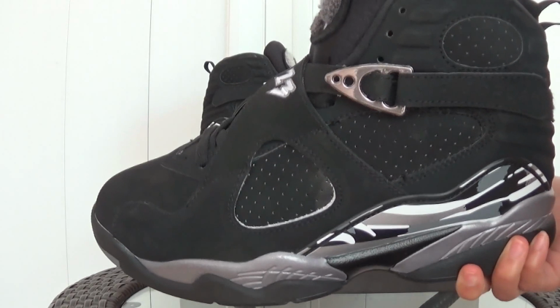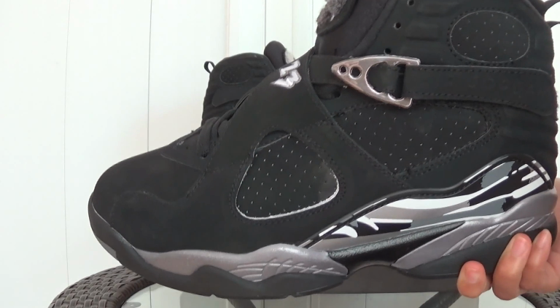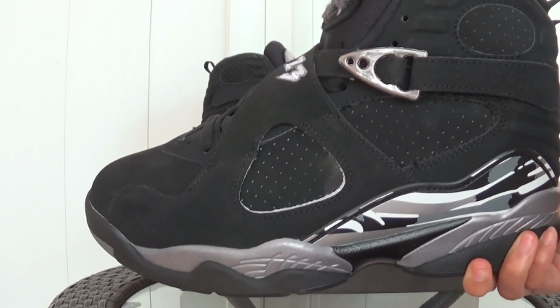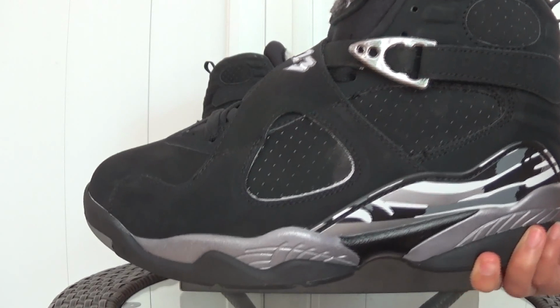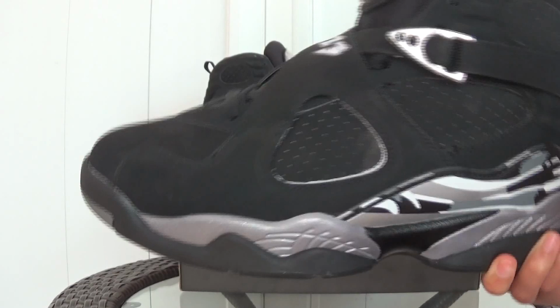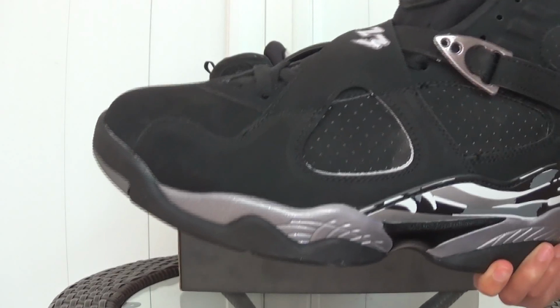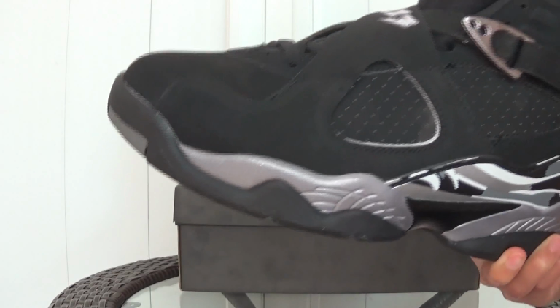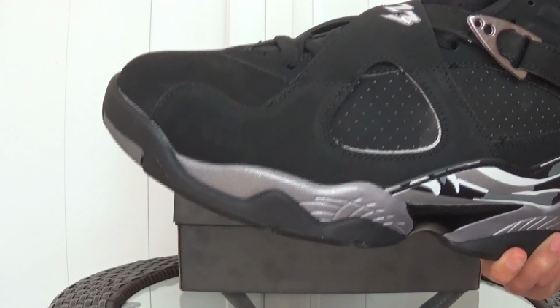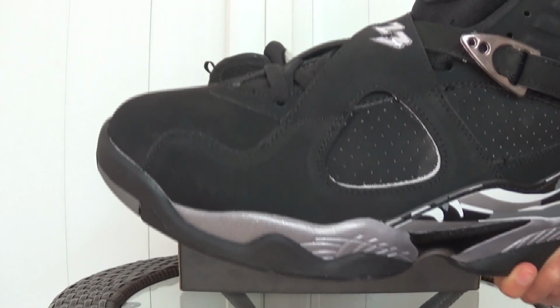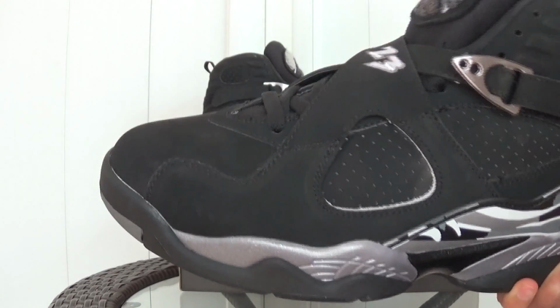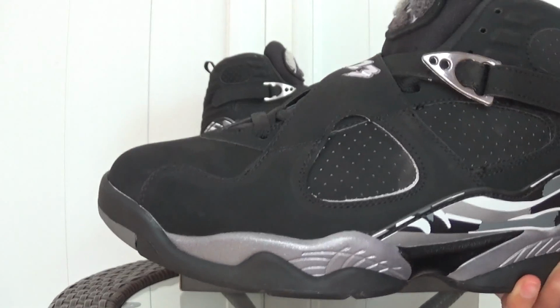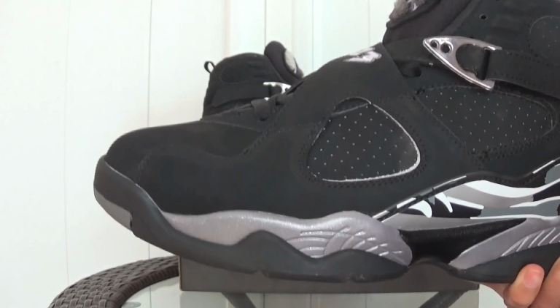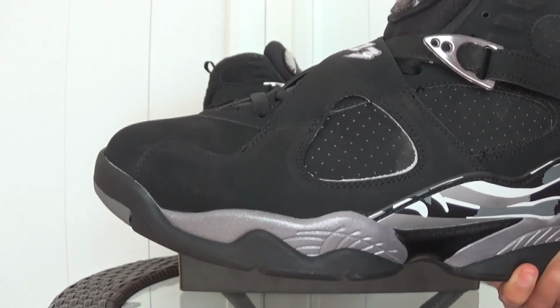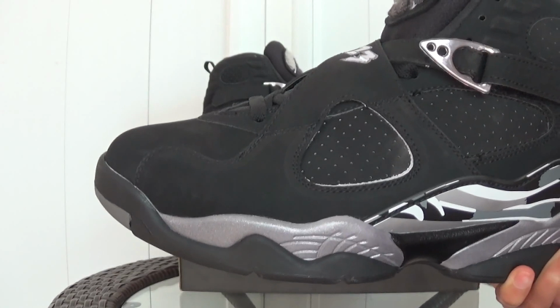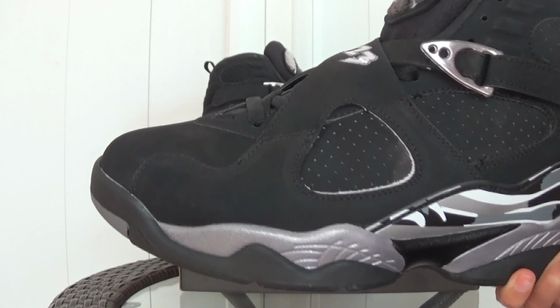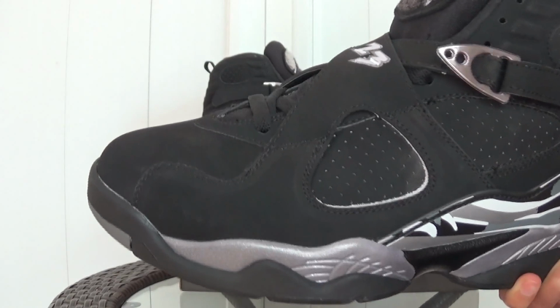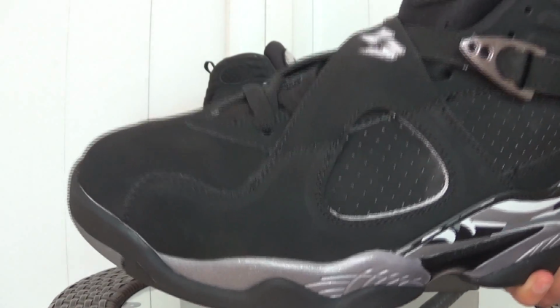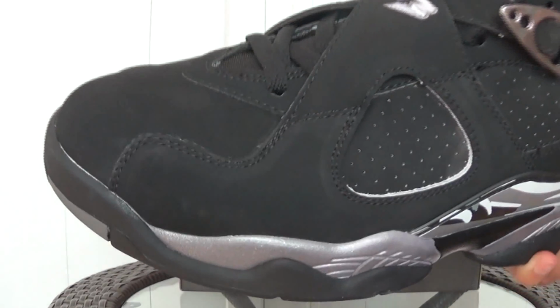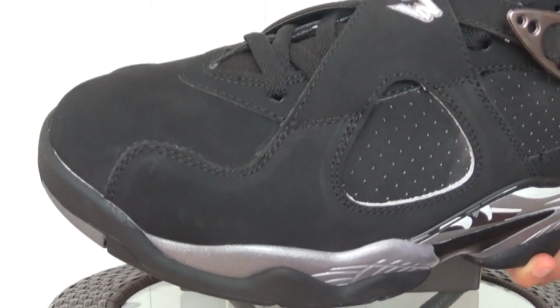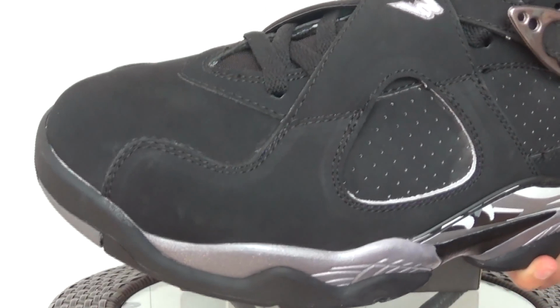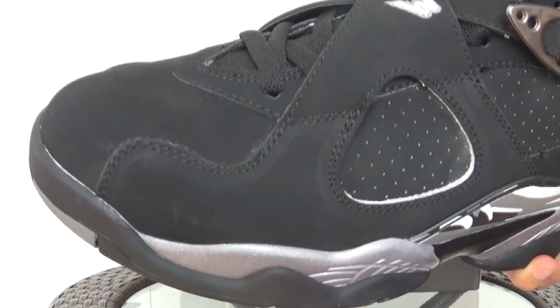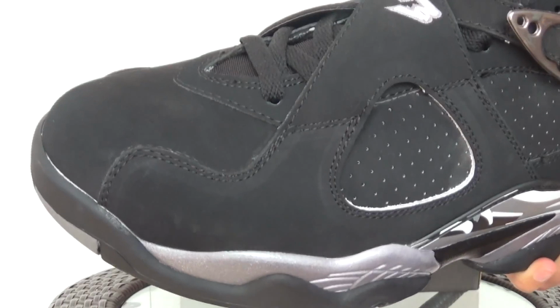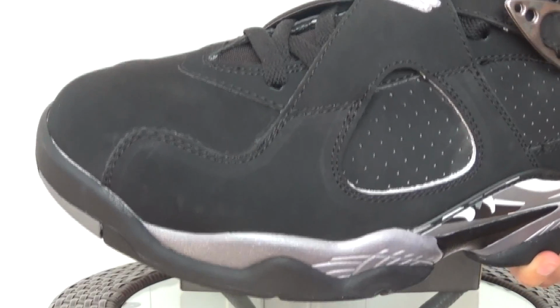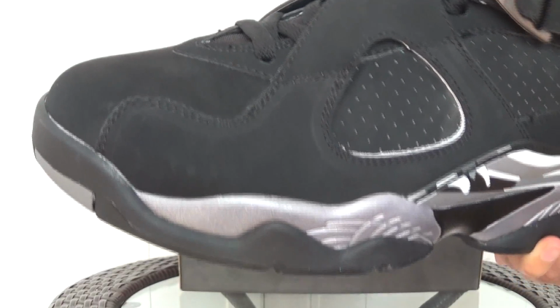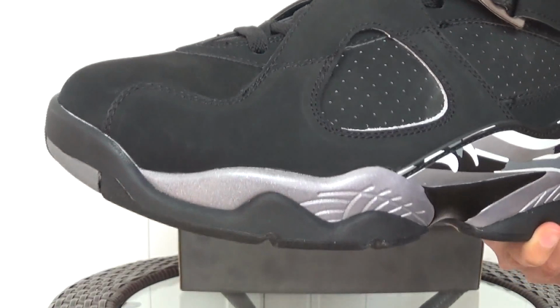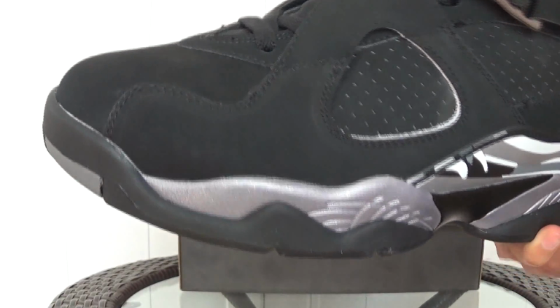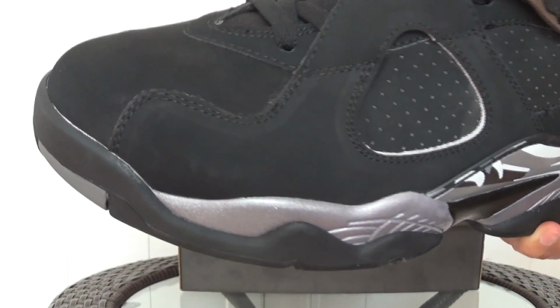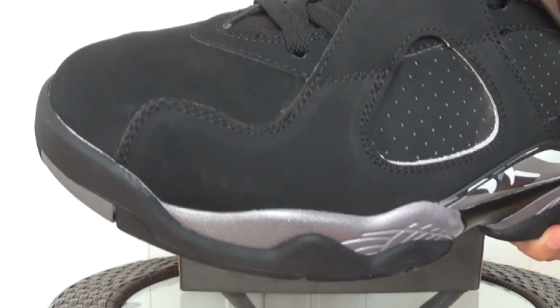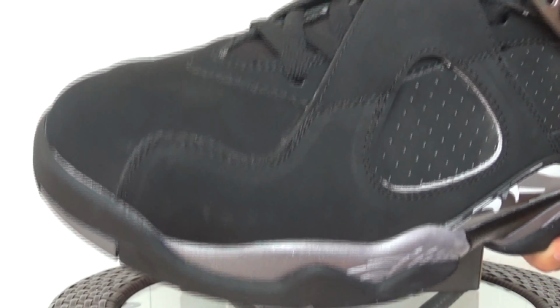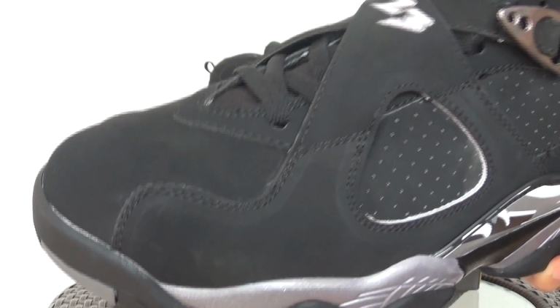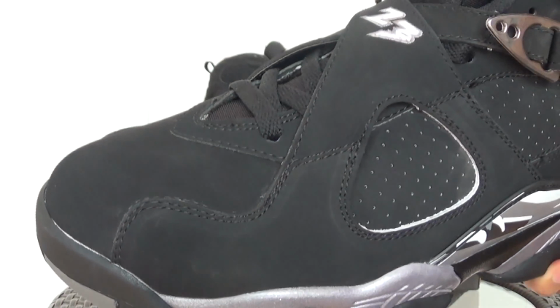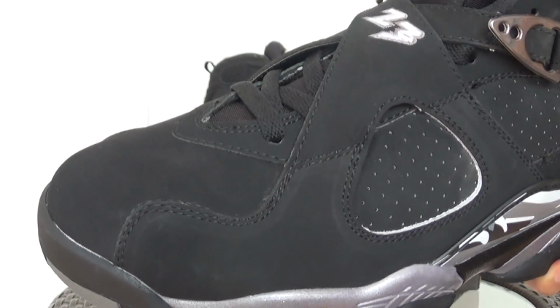From the video, you will find the main body of this shoes is used a little suede leather.